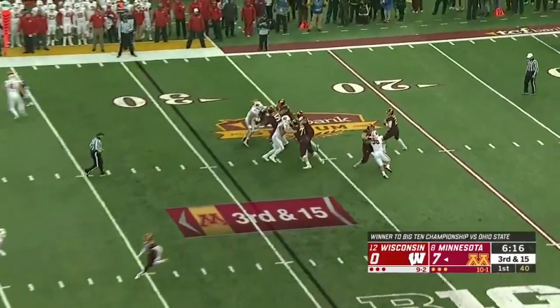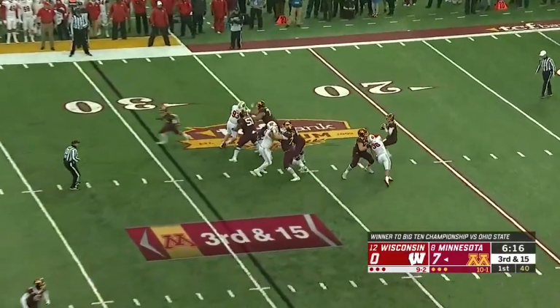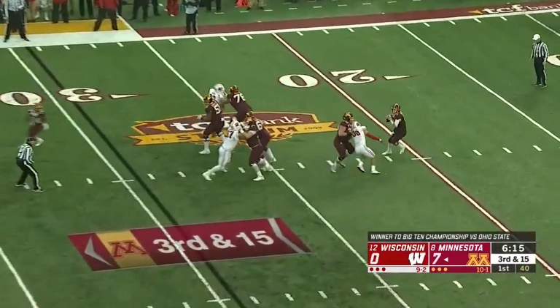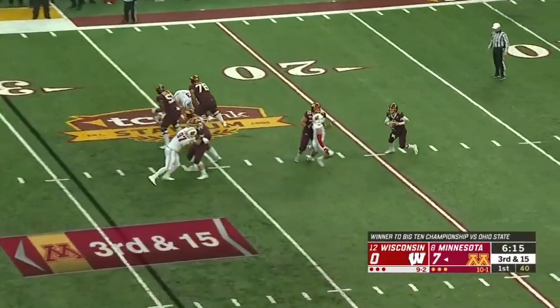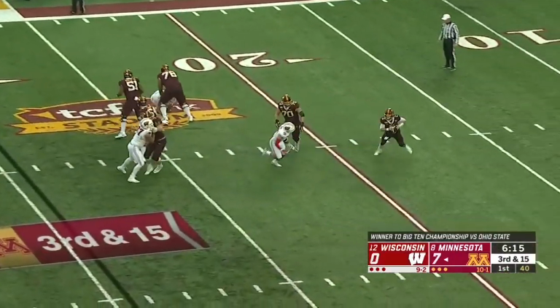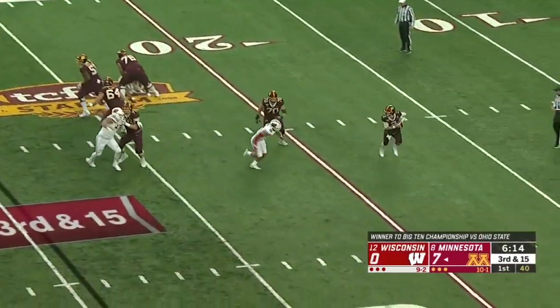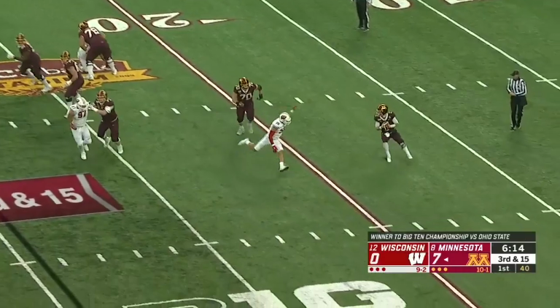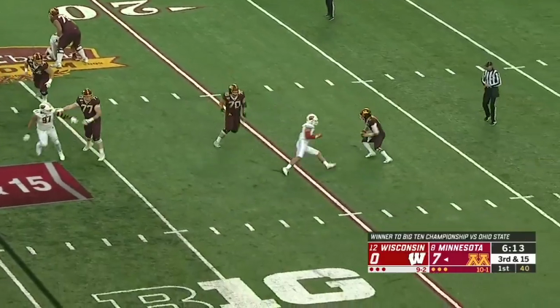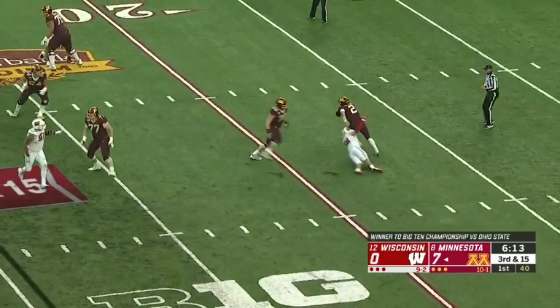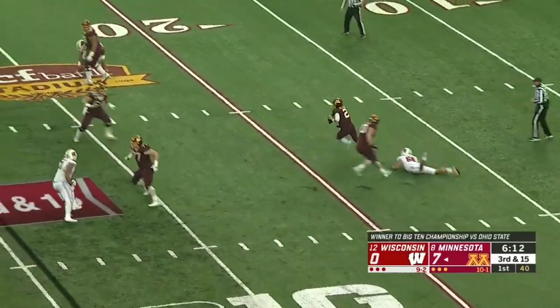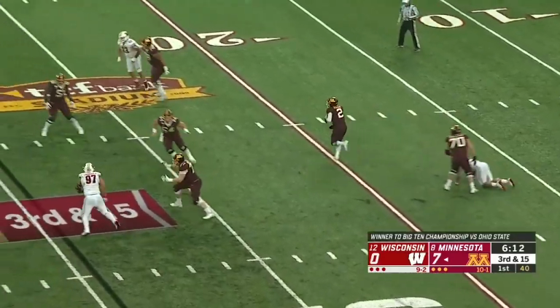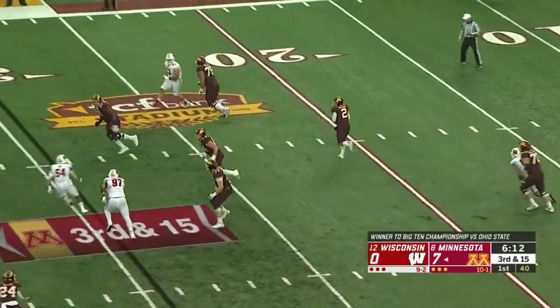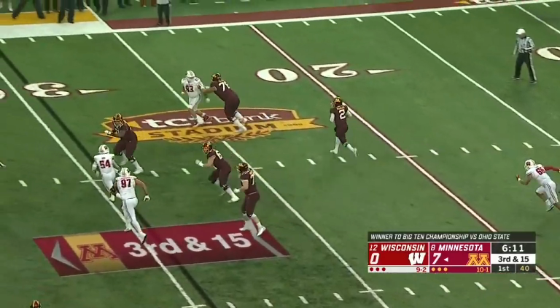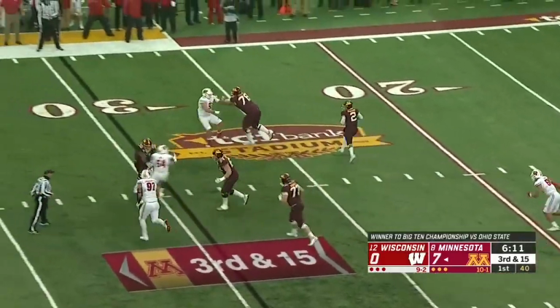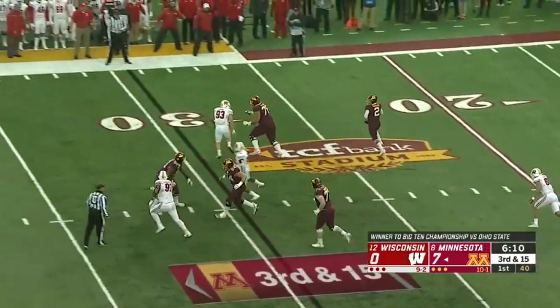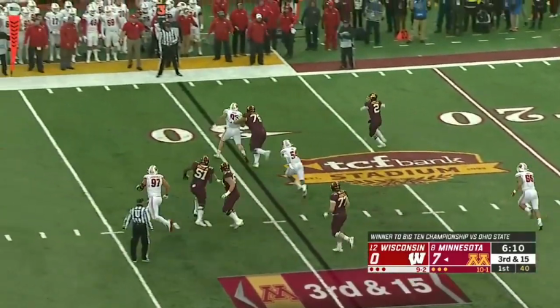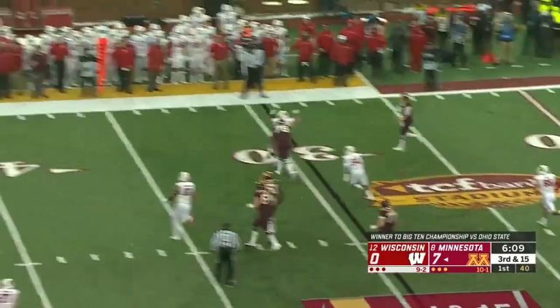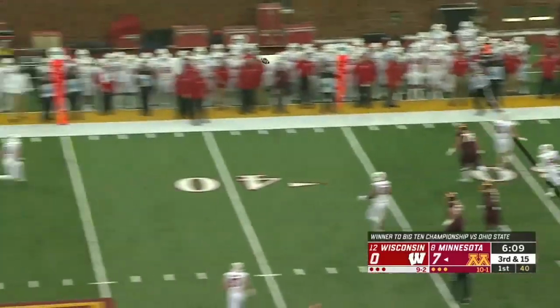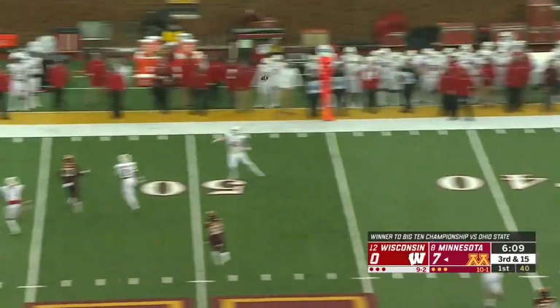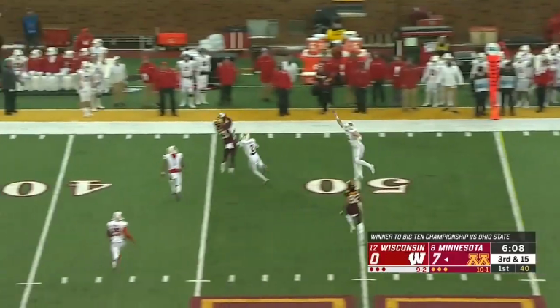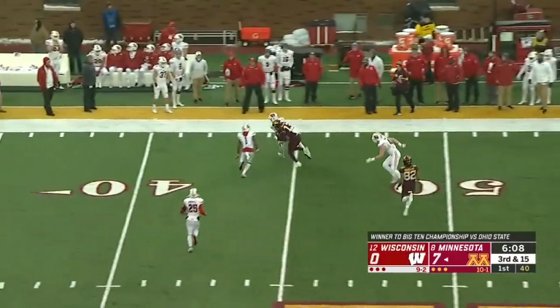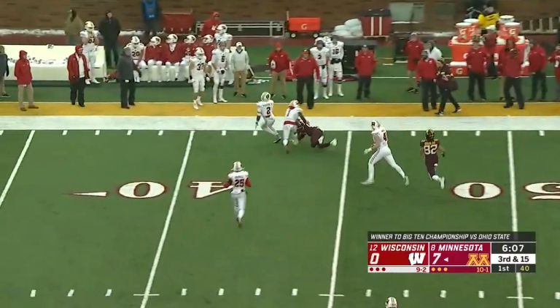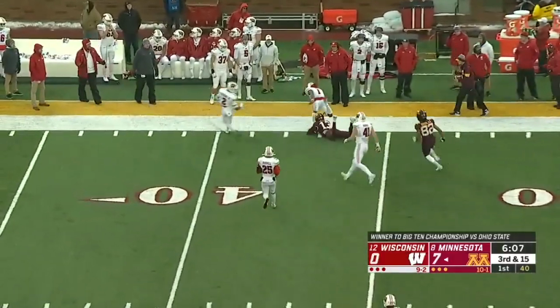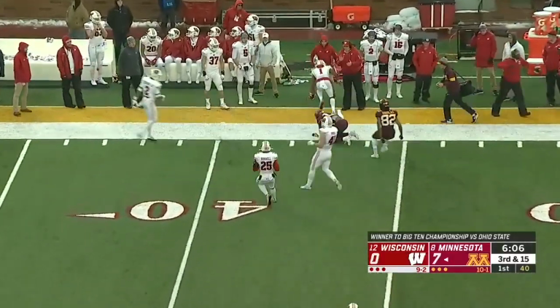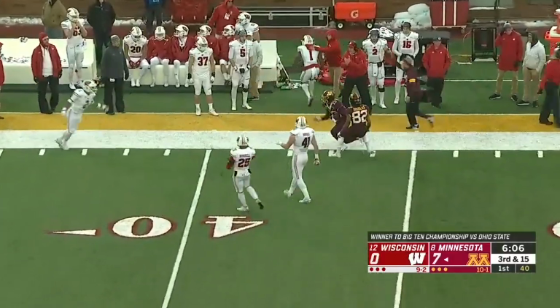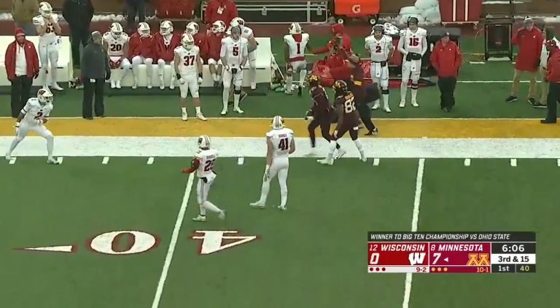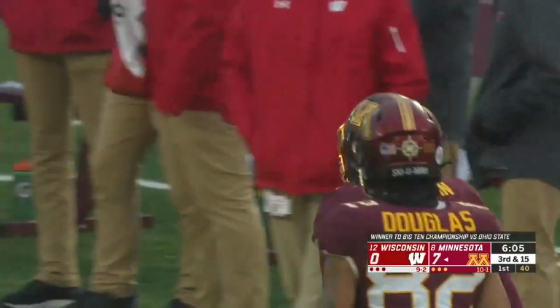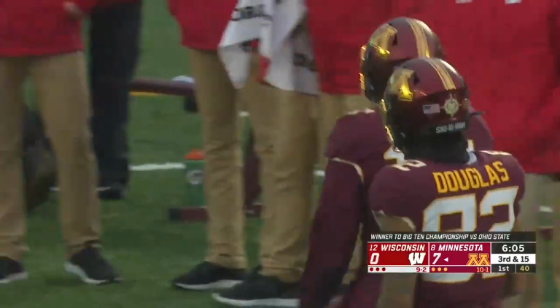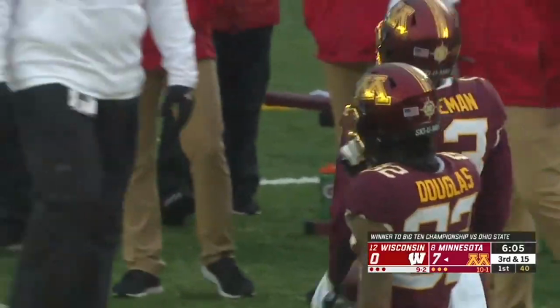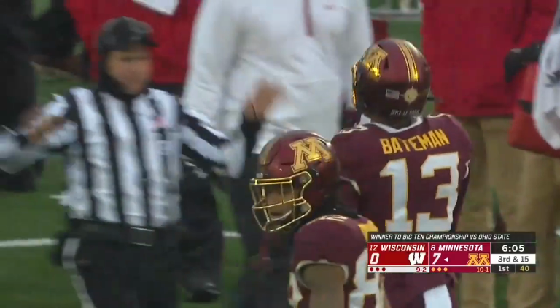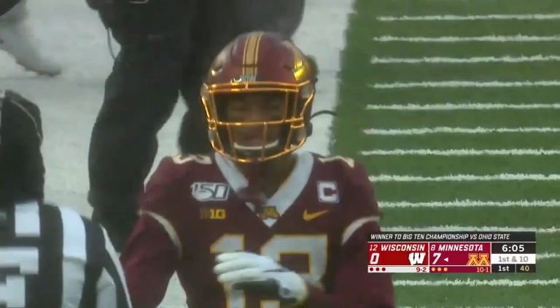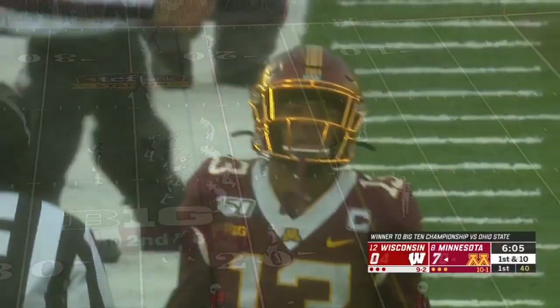Third and long — Morgan buys time, he's chased again, escapes, still surveys the field, and now lofts it downfield to Bateman, who makes a catch in Badger territory for a first down.